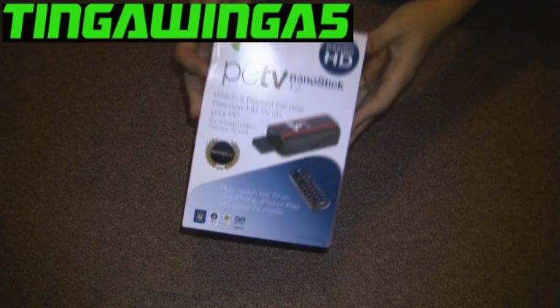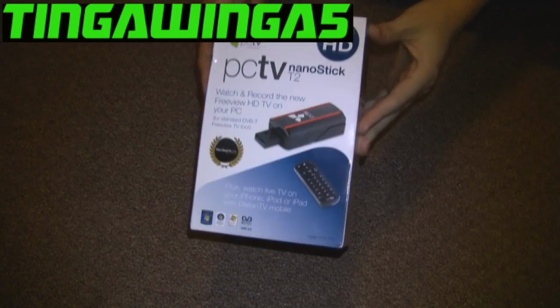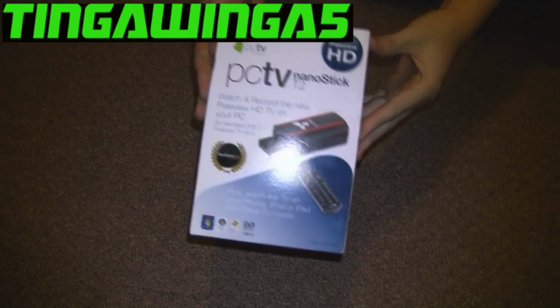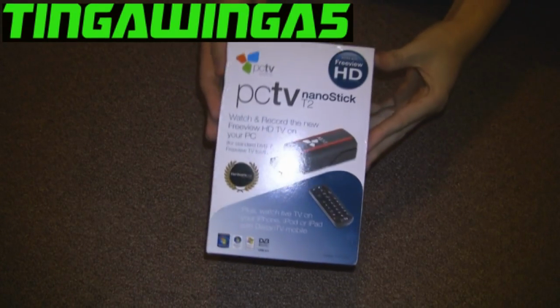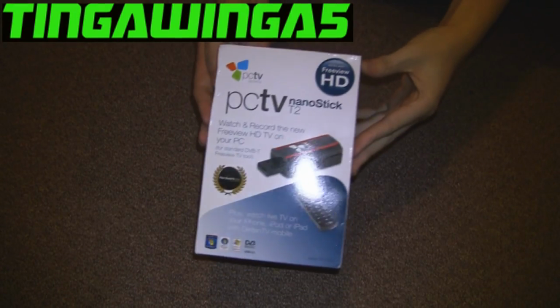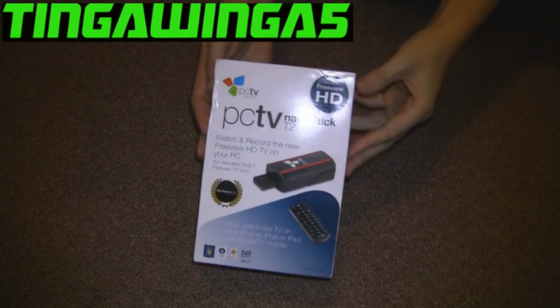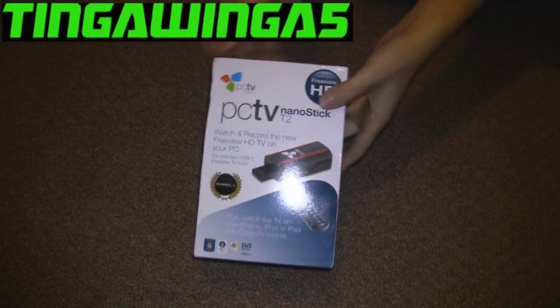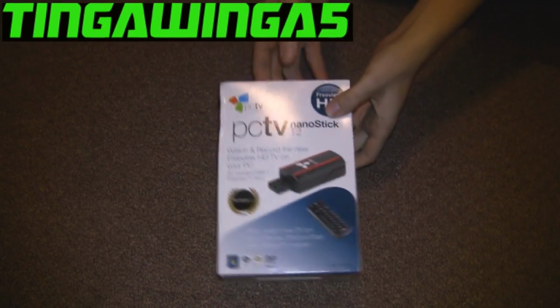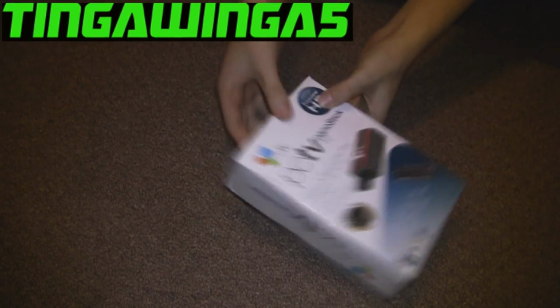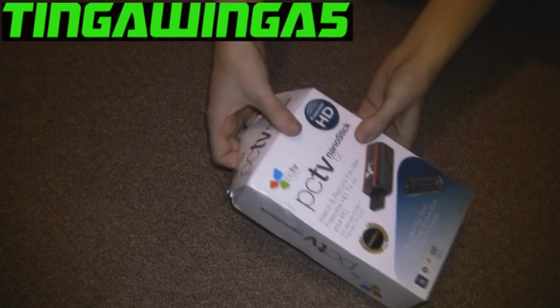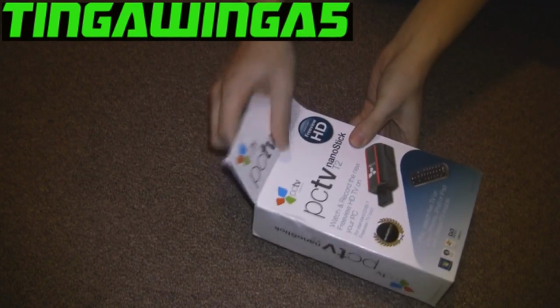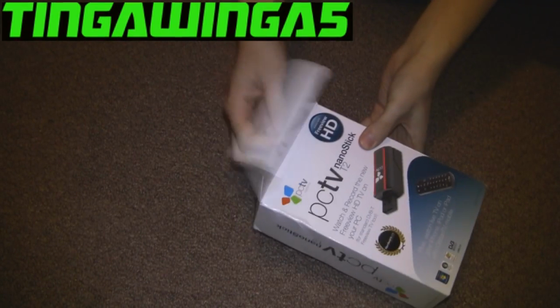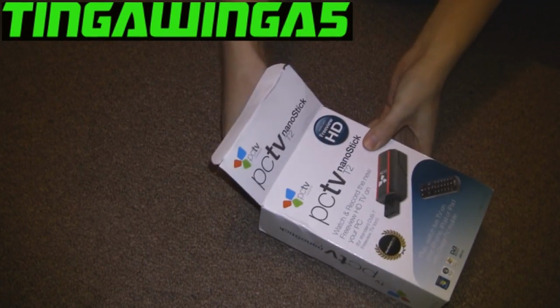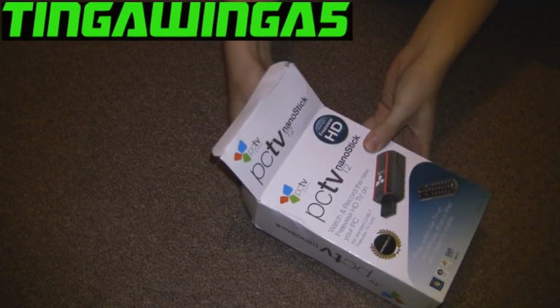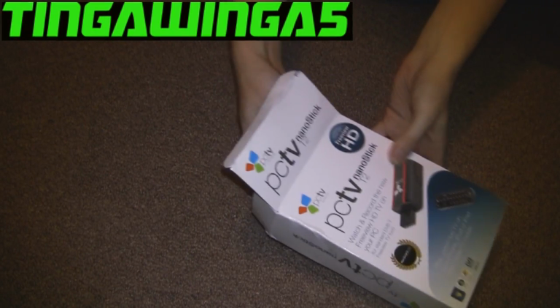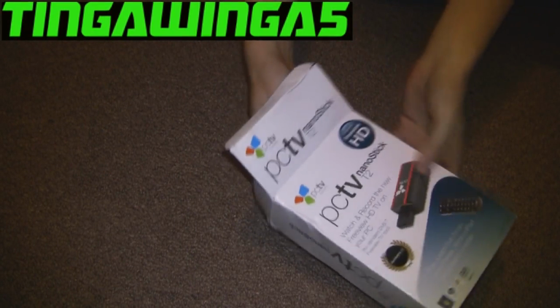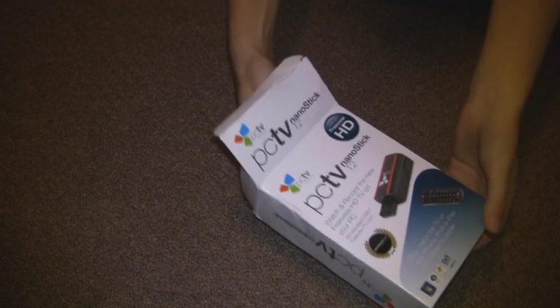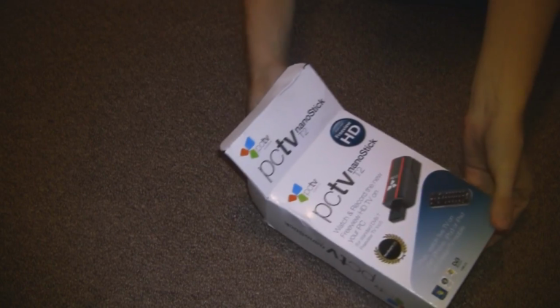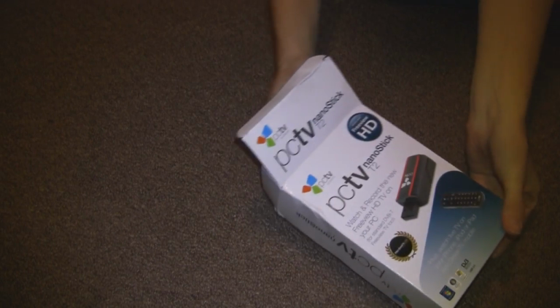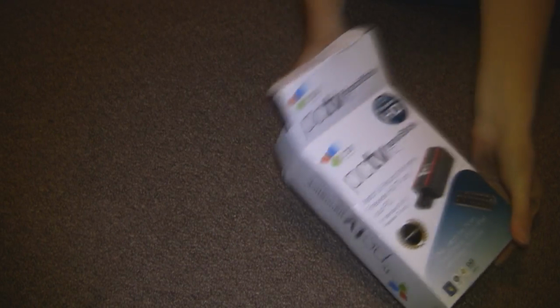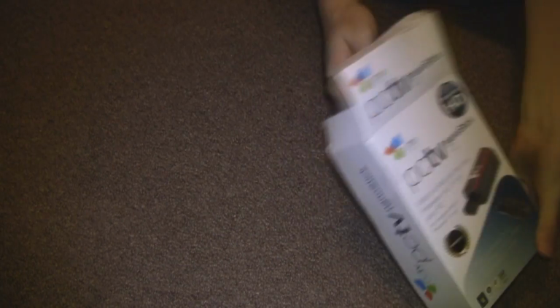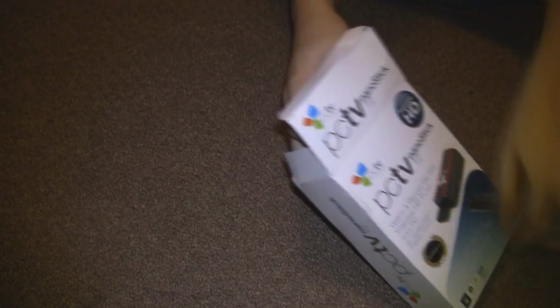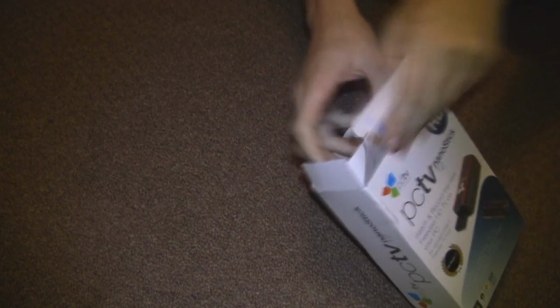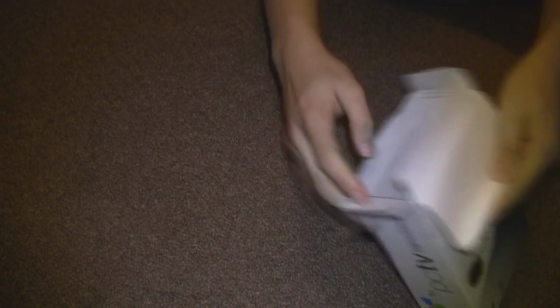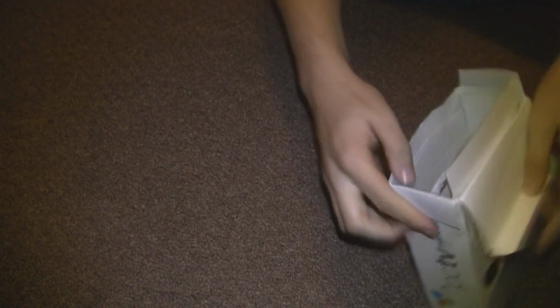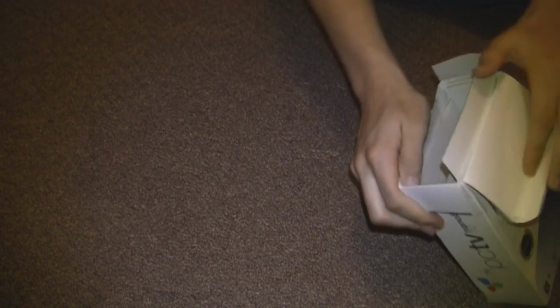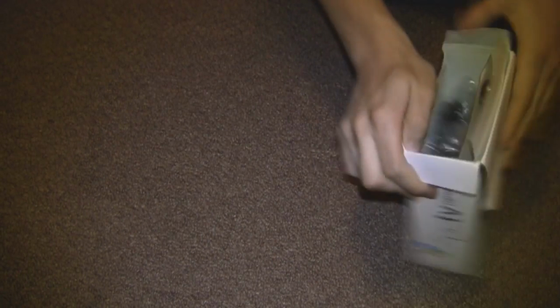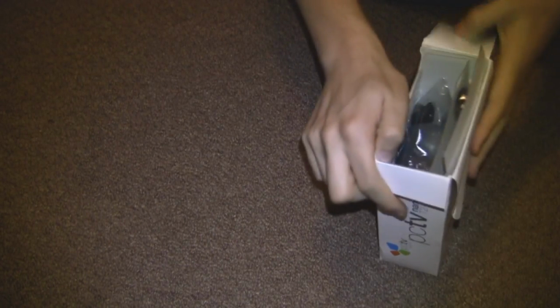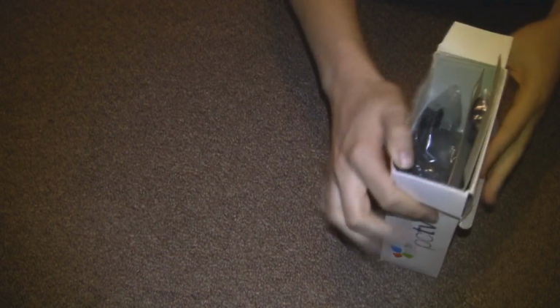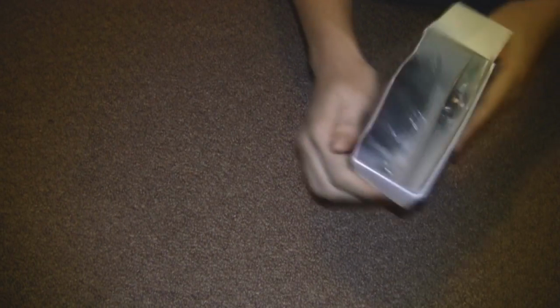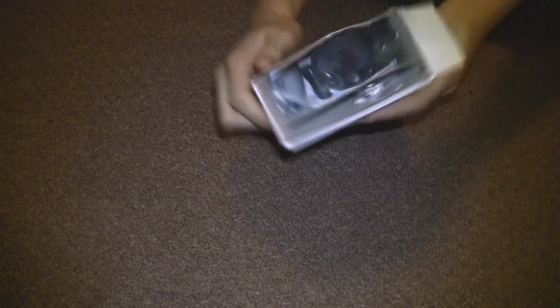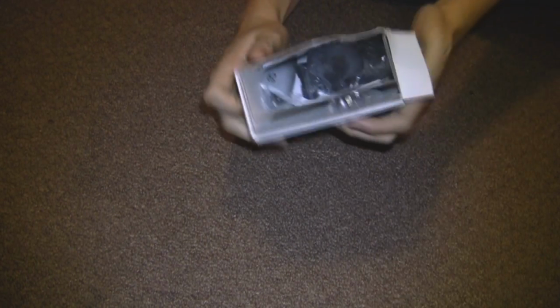Hello and welcome to my video. Today I'm going to show you how to put TV on your PC. This will give you full Freeview HD if you use this particular tuner.